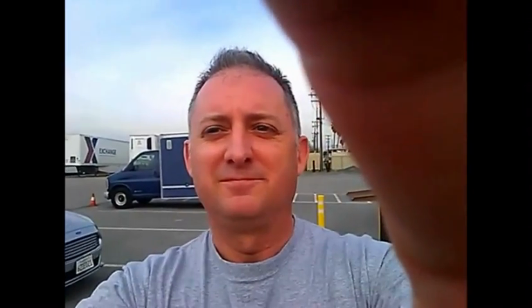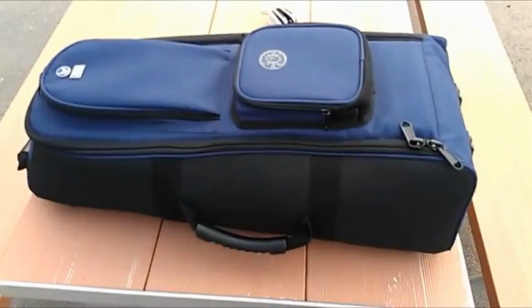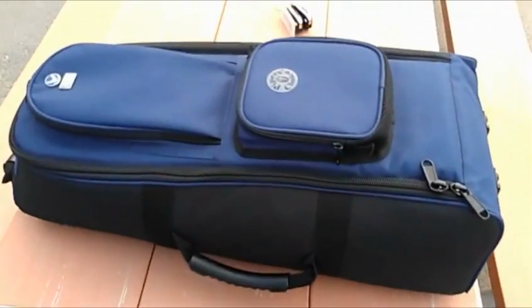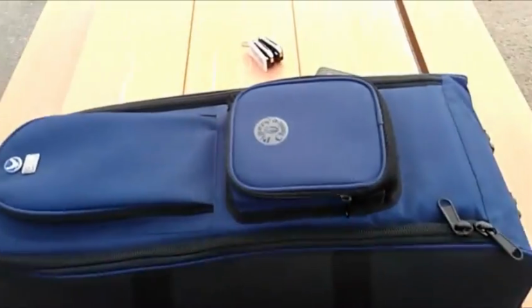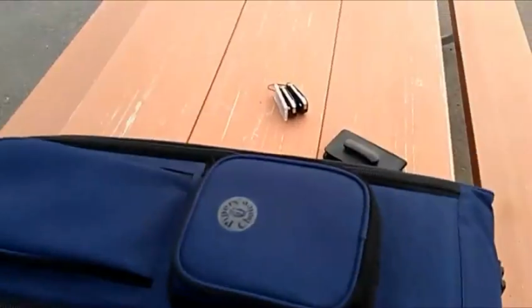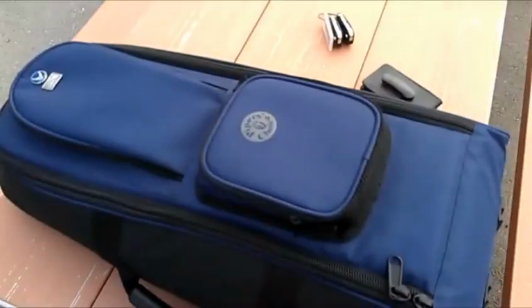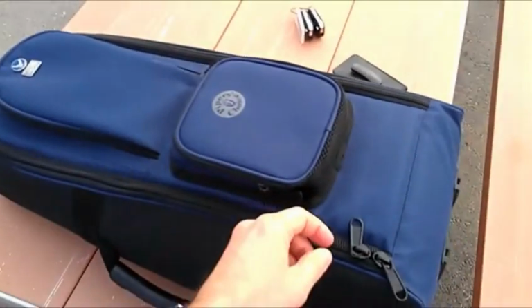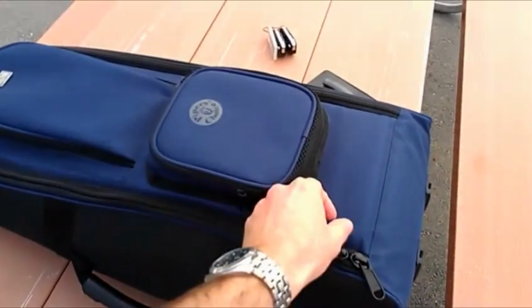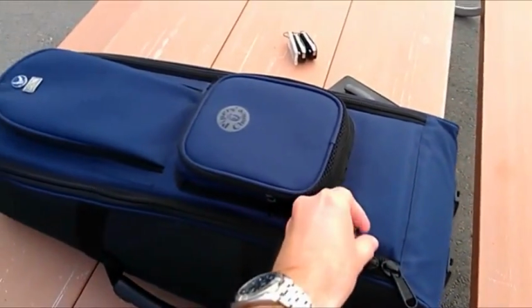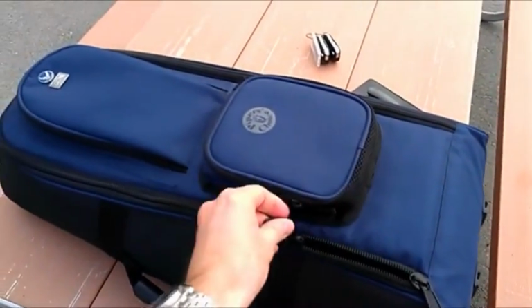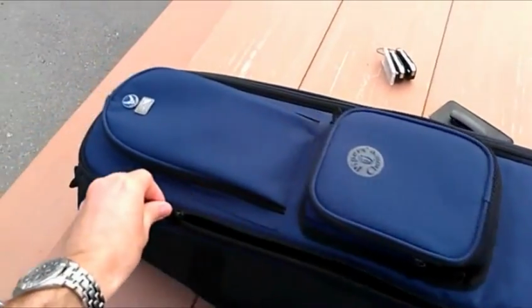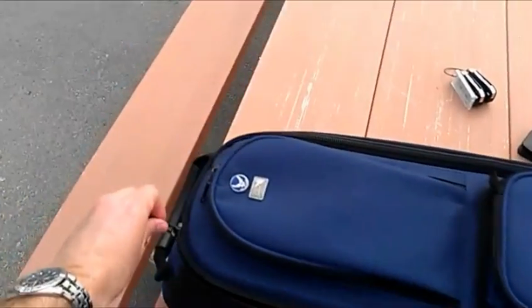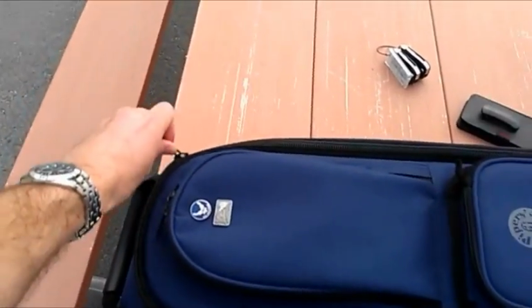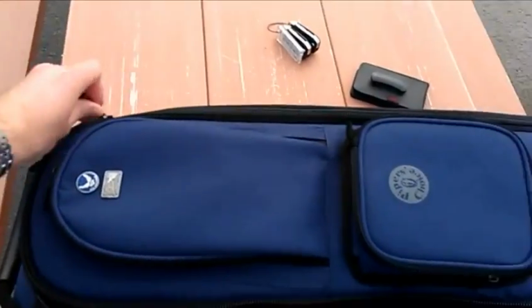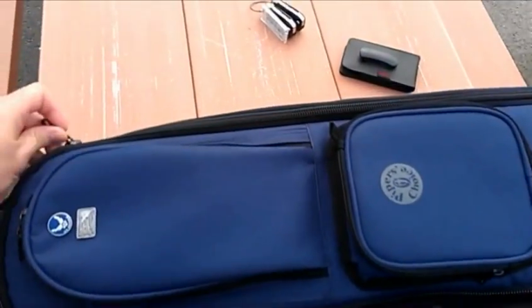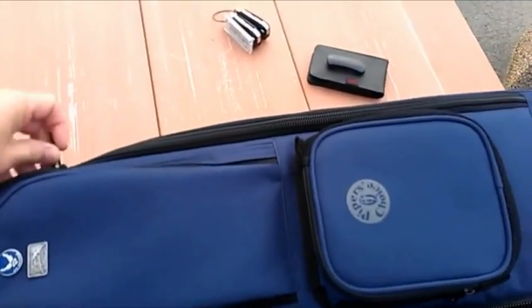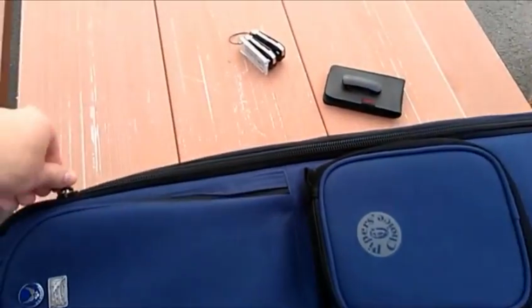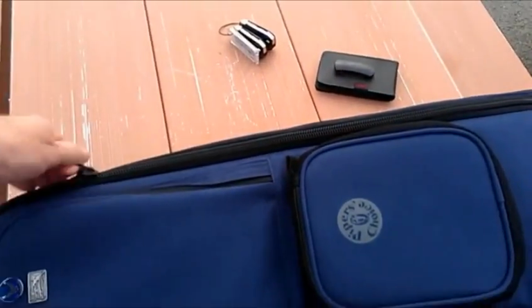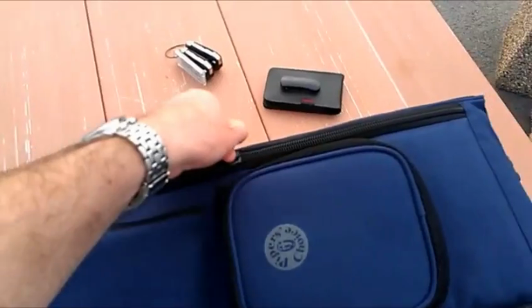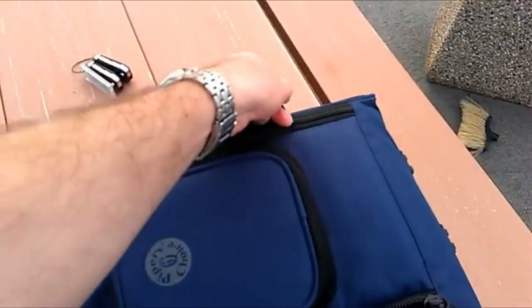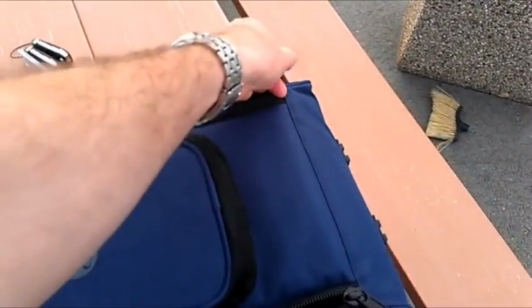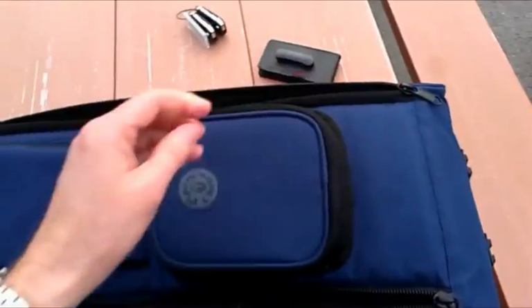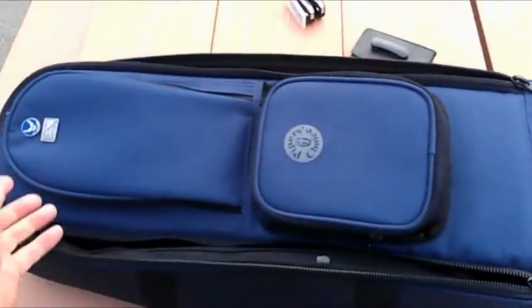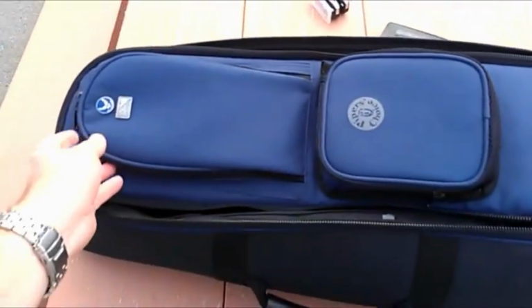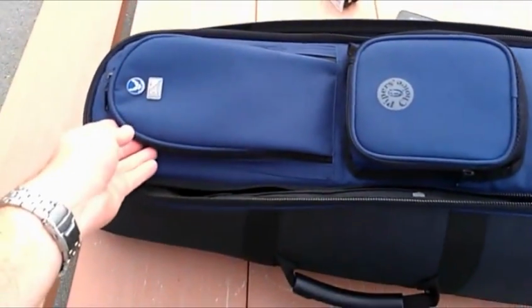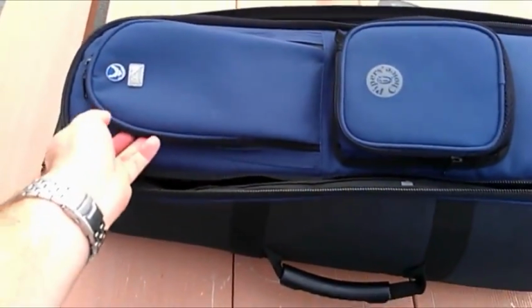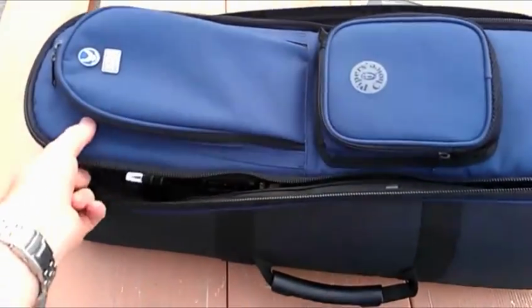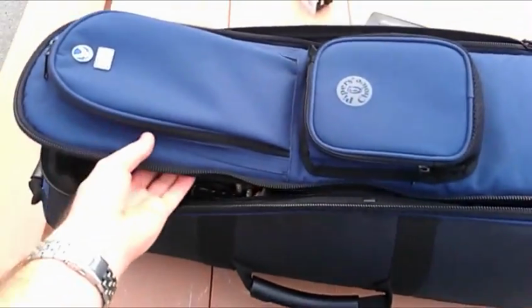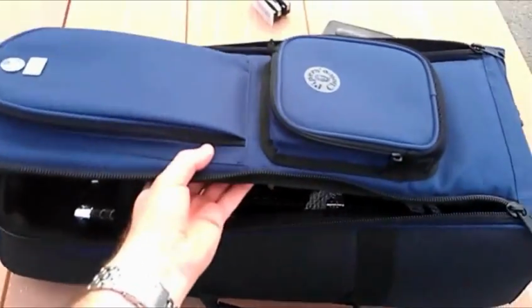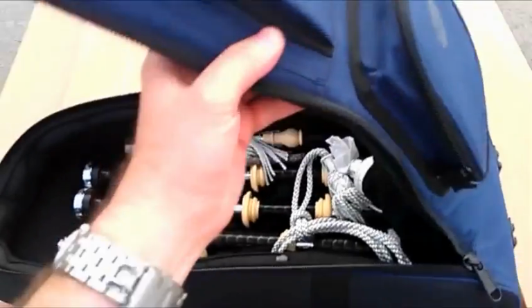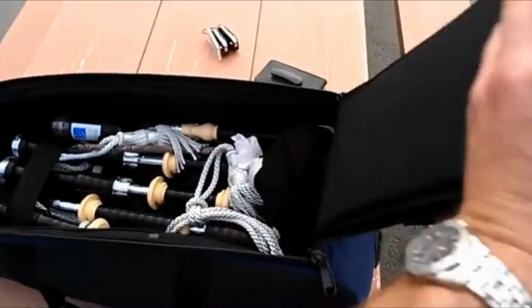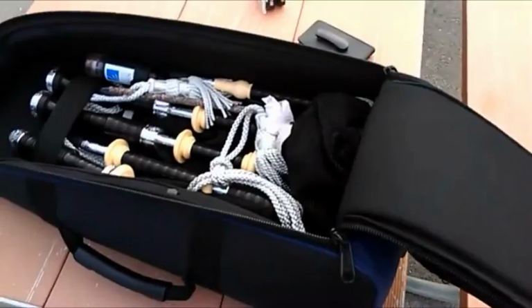Okay, so here's my pipe bag — this is going to be the unwrapping. My old set of pipes are RG Lories, and they were African Blackwood. Lovely set of pipes, but they weren't very fancy.